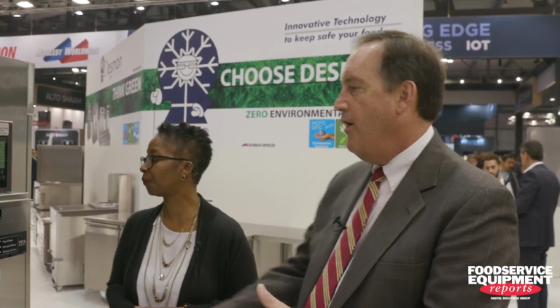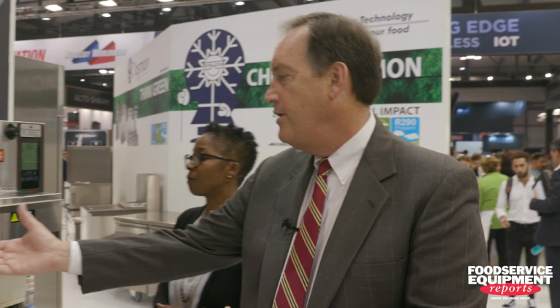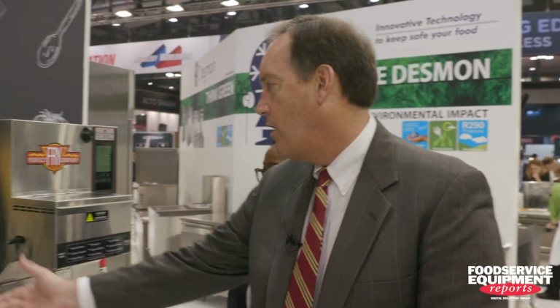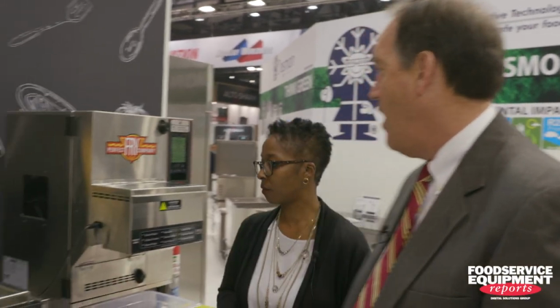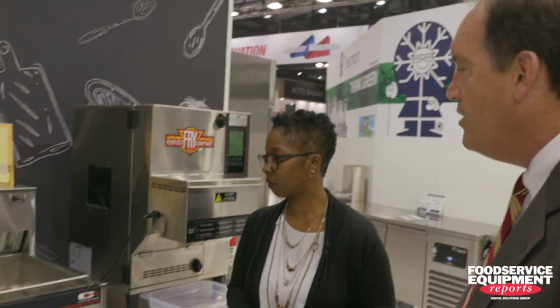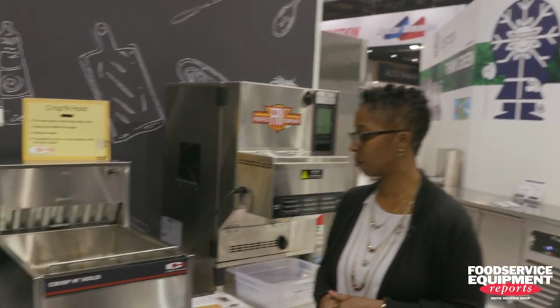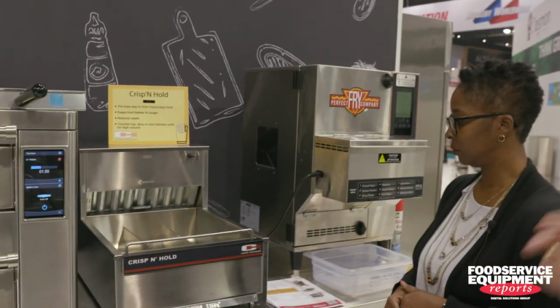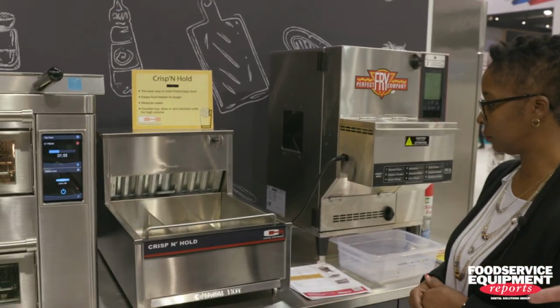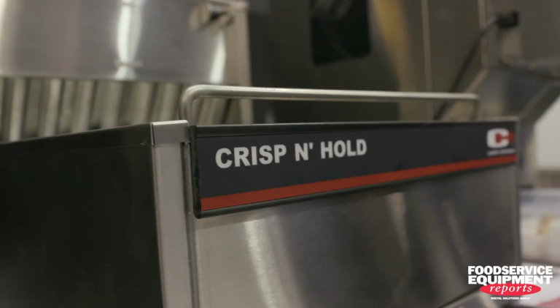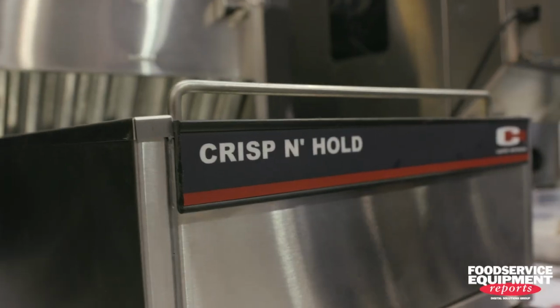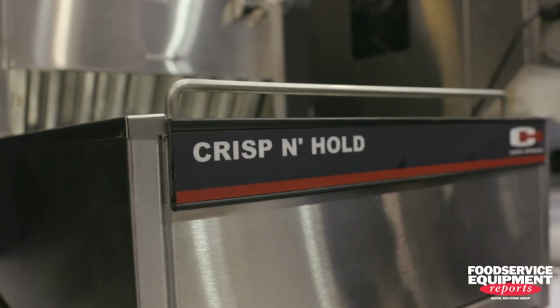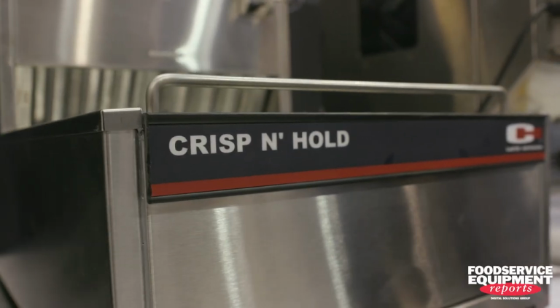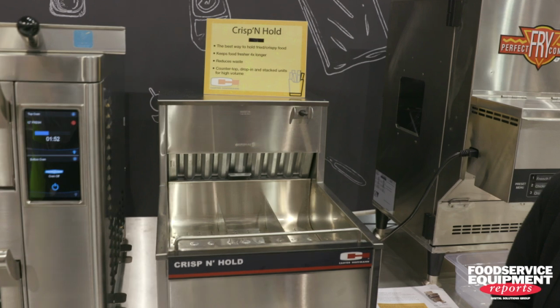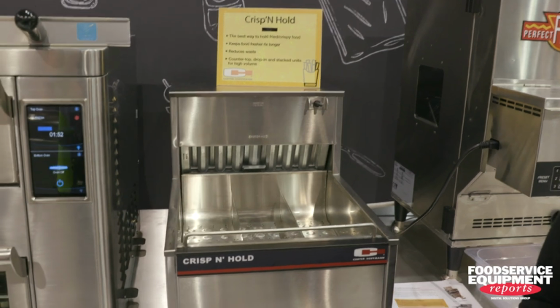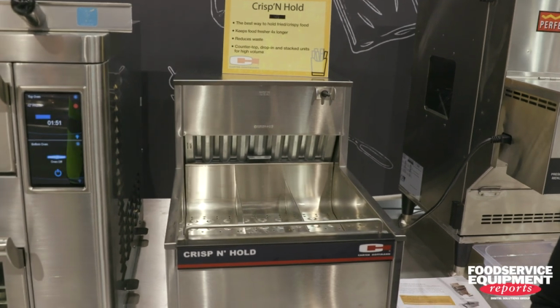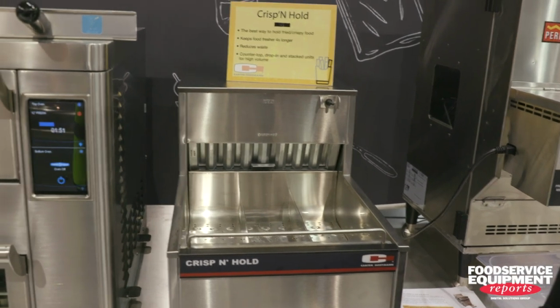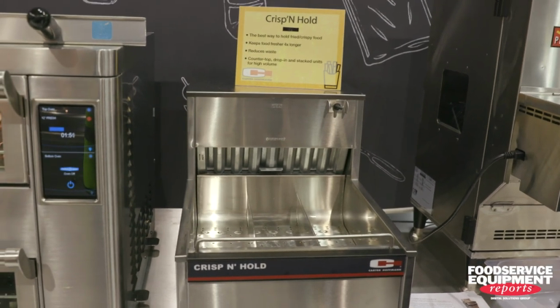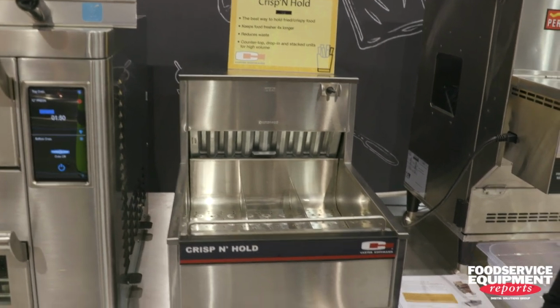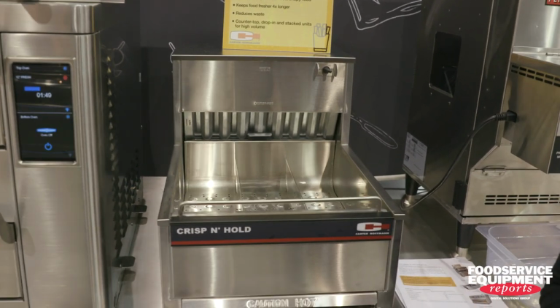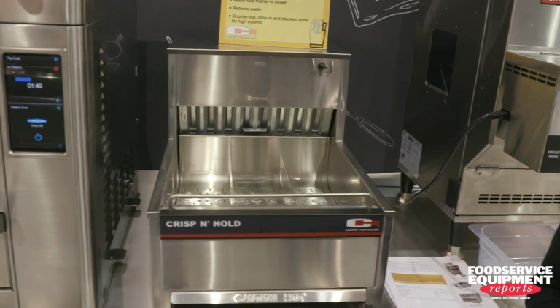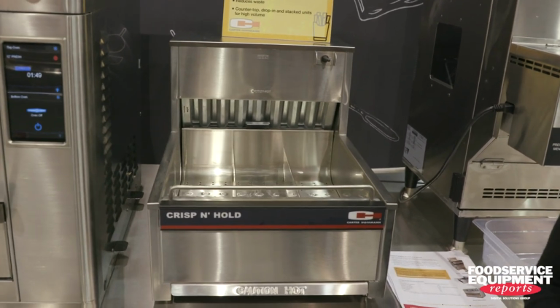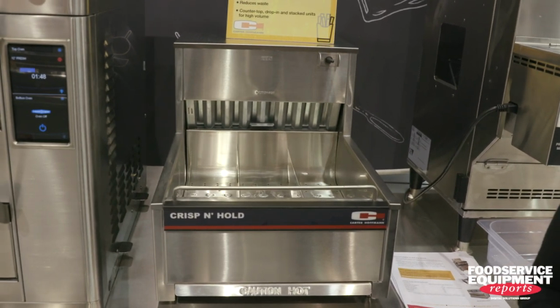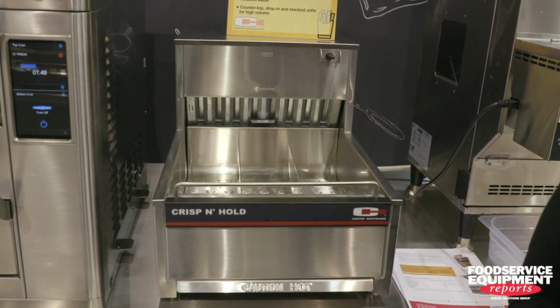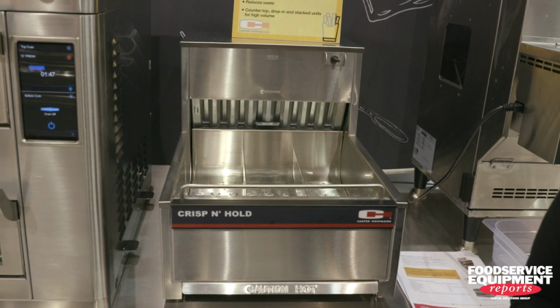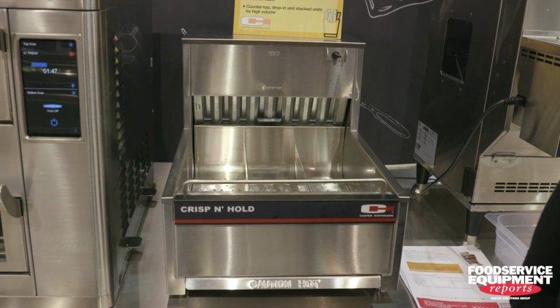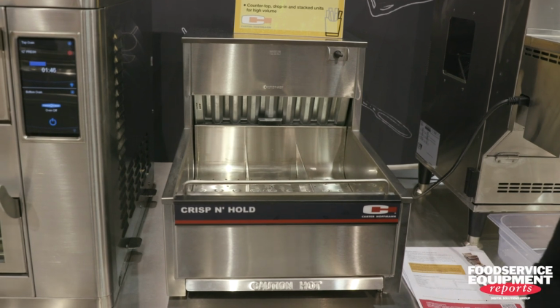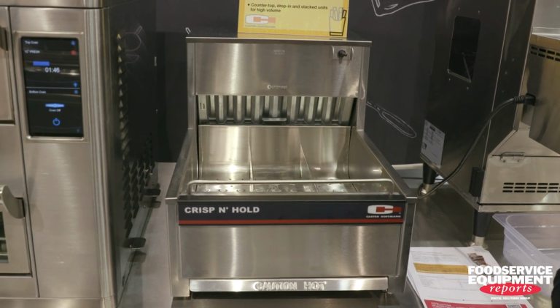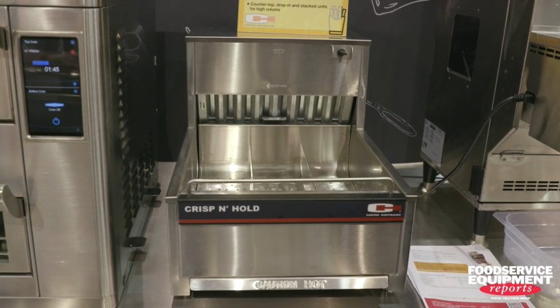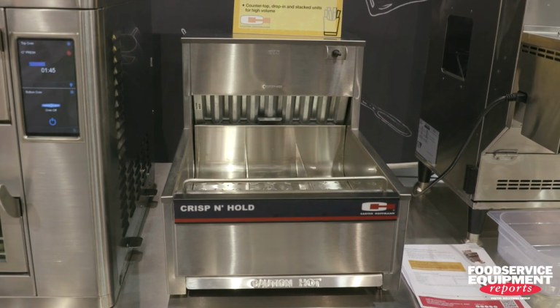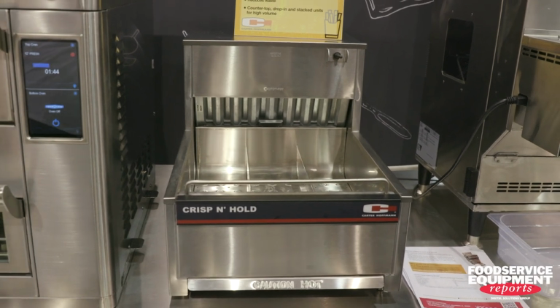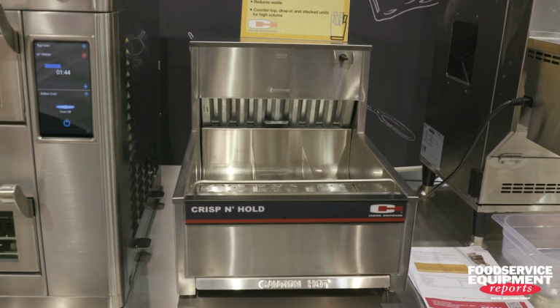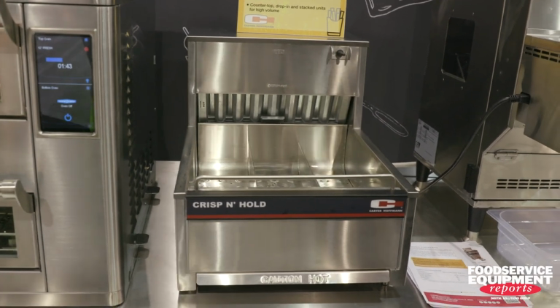Then you put it into our Carter-Hoffman Crispin Hold. What's critical here is the fries are going to stay there — depending on the size of the fry — 15 minutes to 45 minutes, and they're not going to get overcooked or soggy. It's another key benefit that Middleby has.